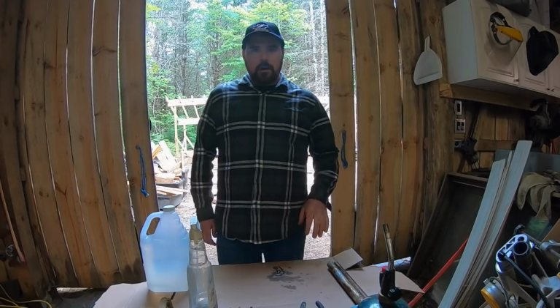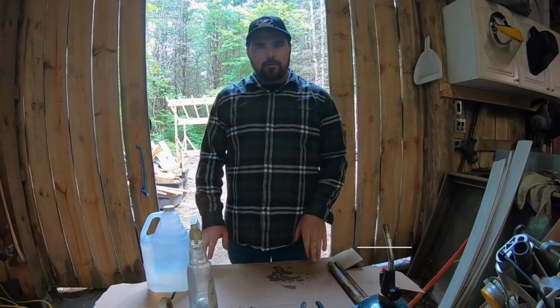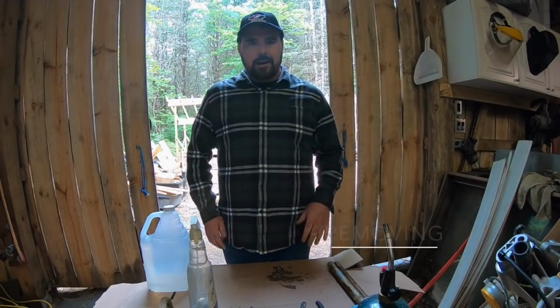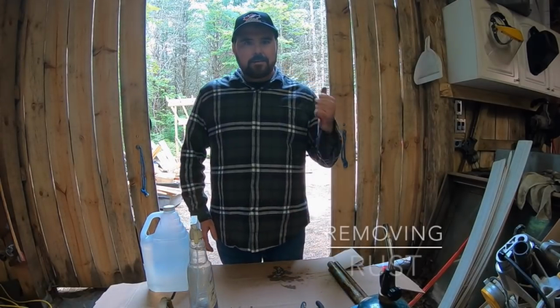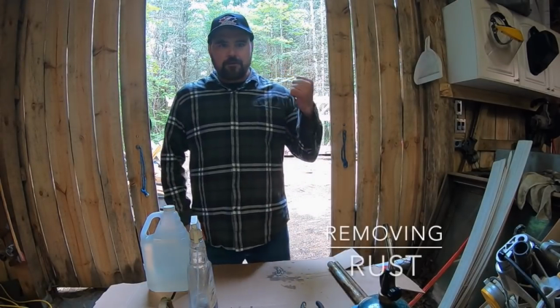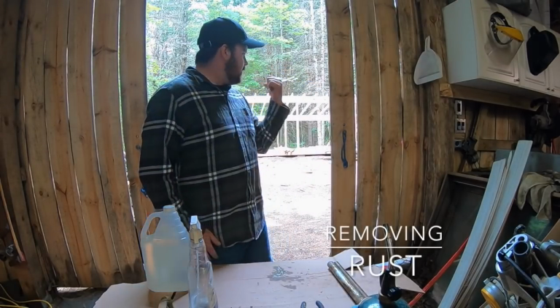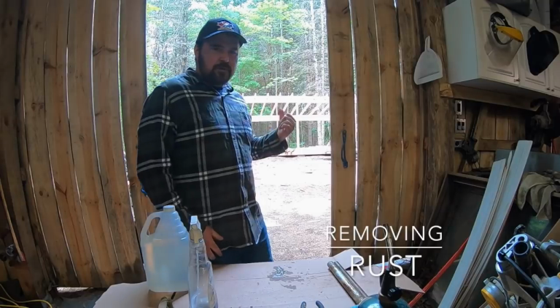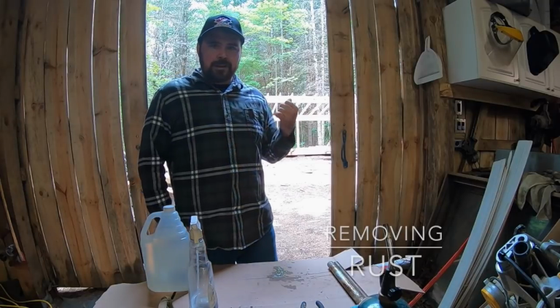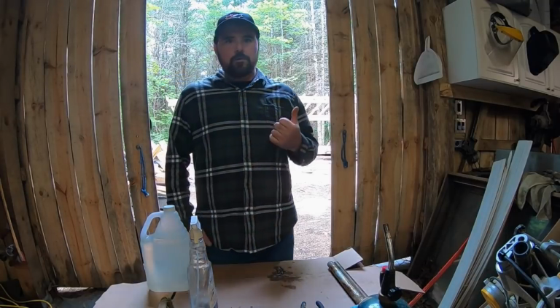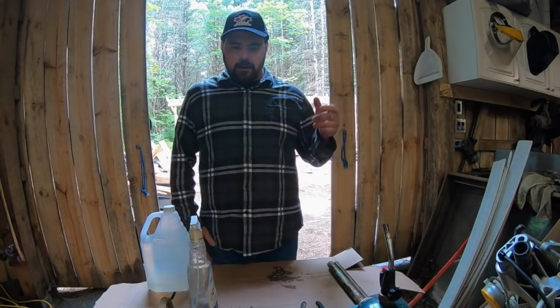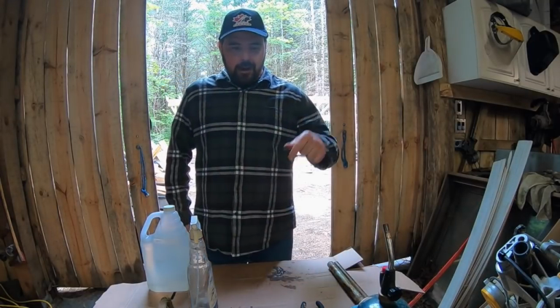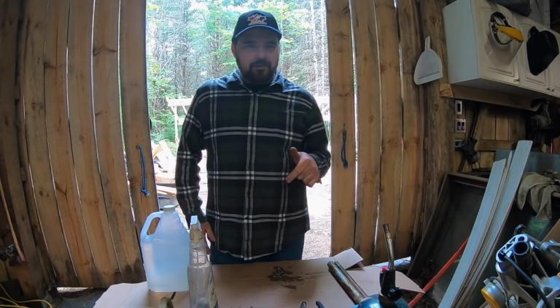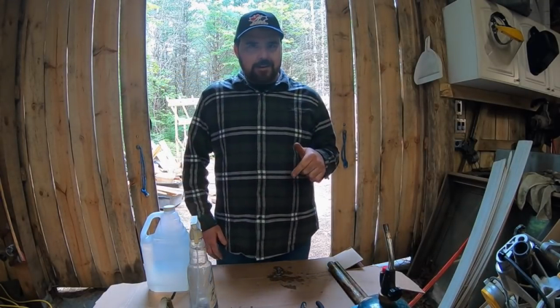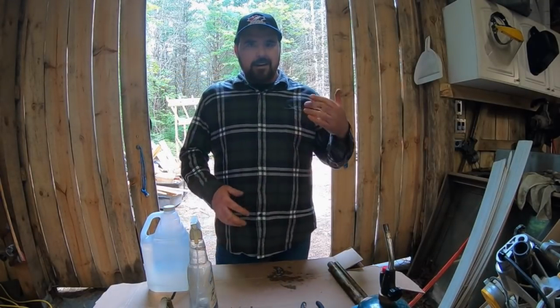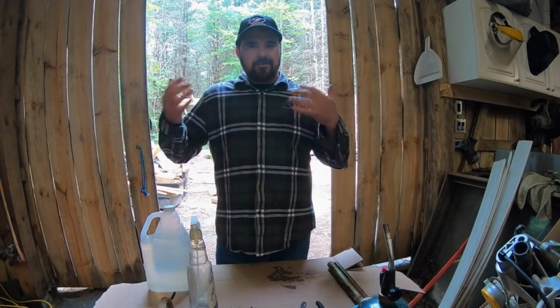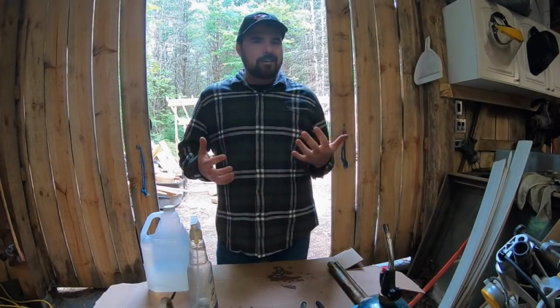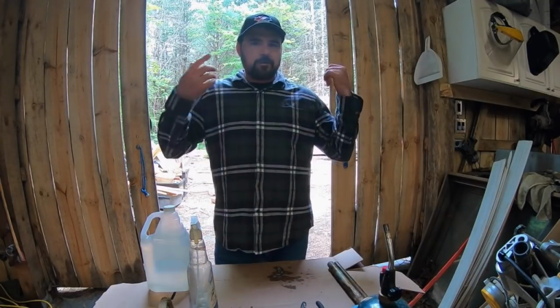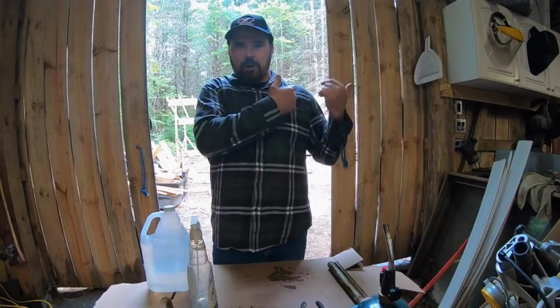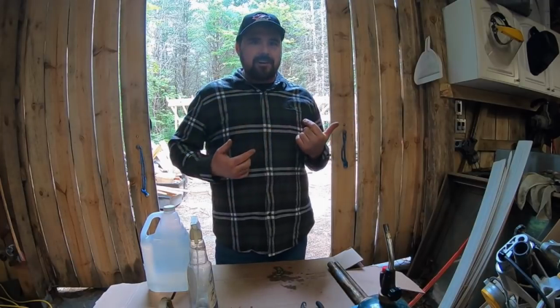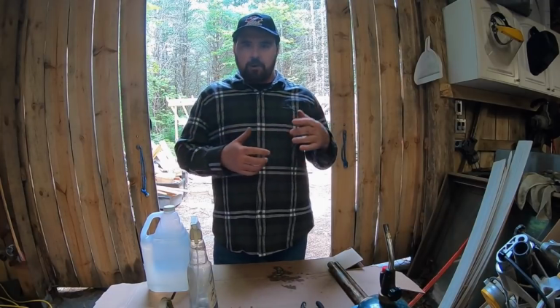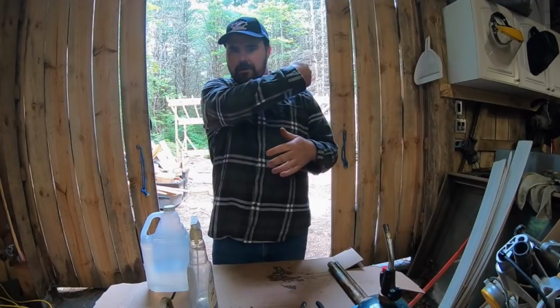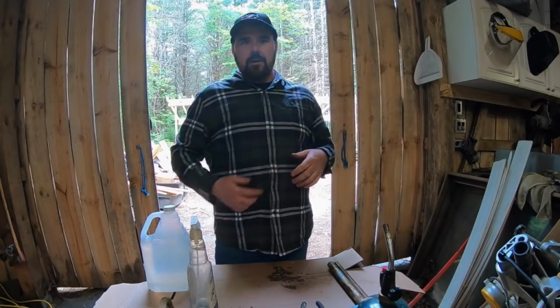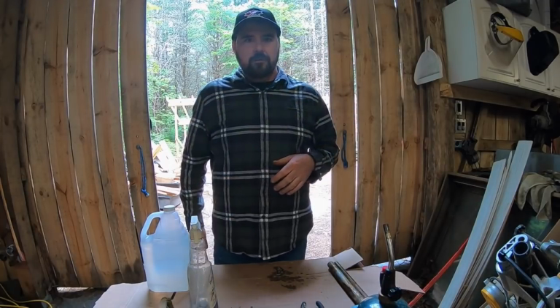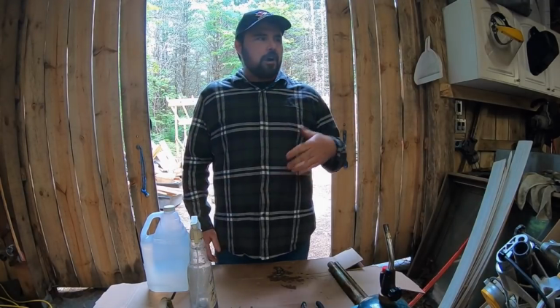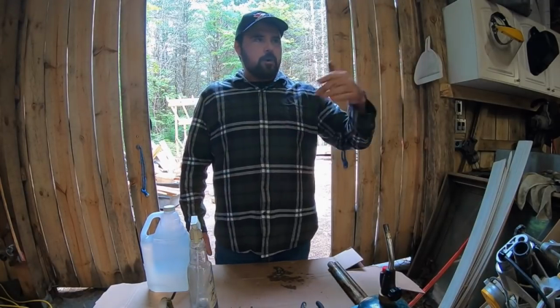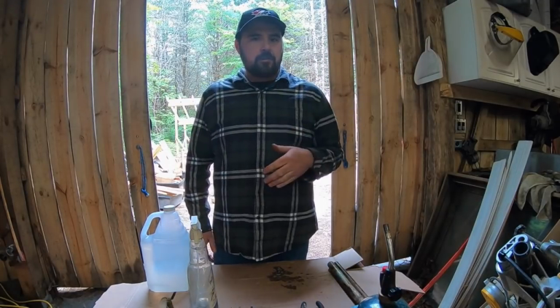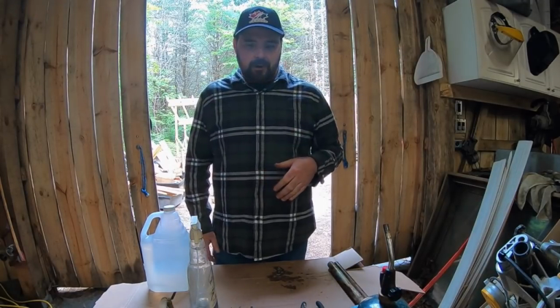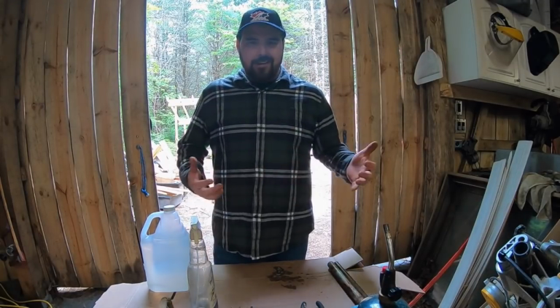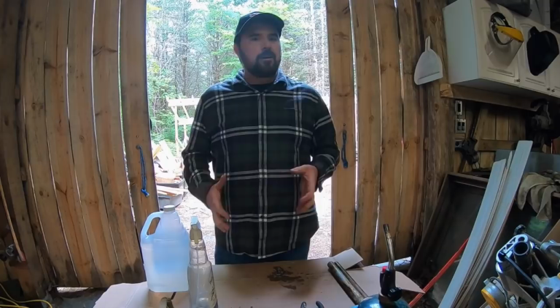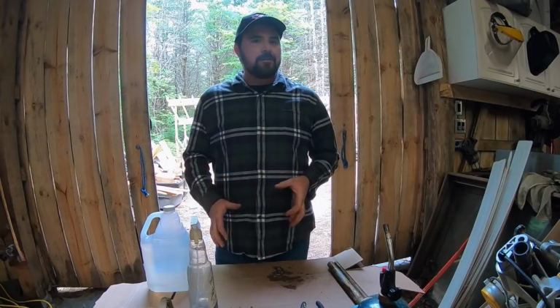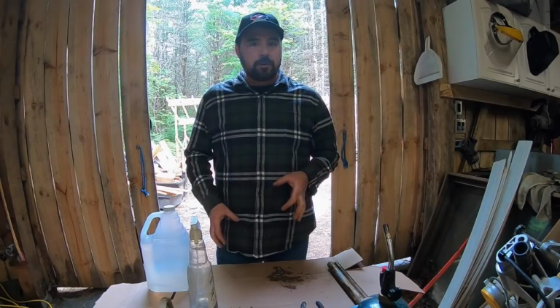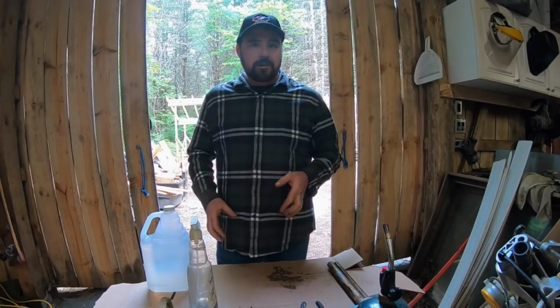Hey guys, welcome back. Taking a little break from the project you see over my left shoulder here. Inside the shop today — I often go back and forth between working on stuff out in the bush, out front of the shop, and working in the shop itself because I've got all kinds of equipment around here.